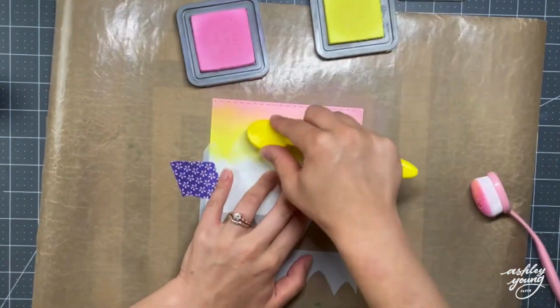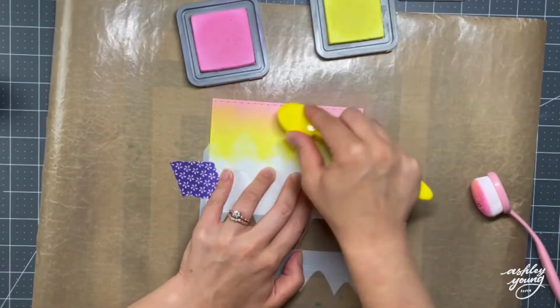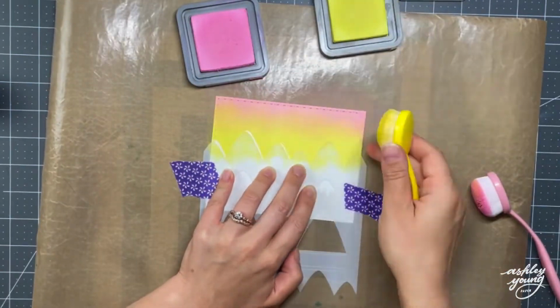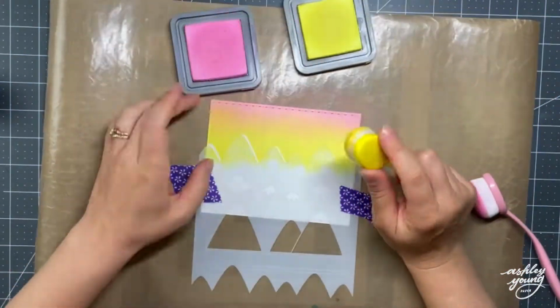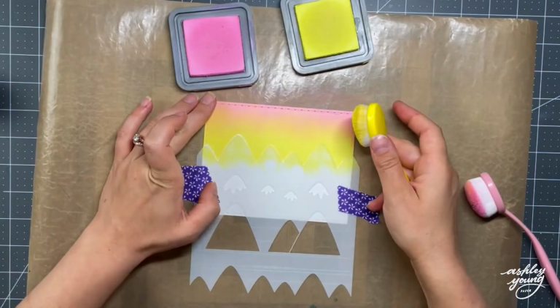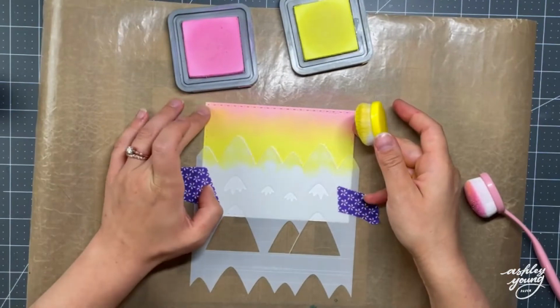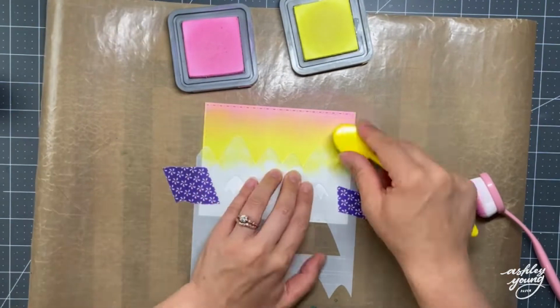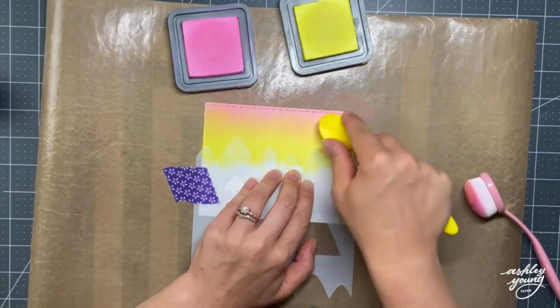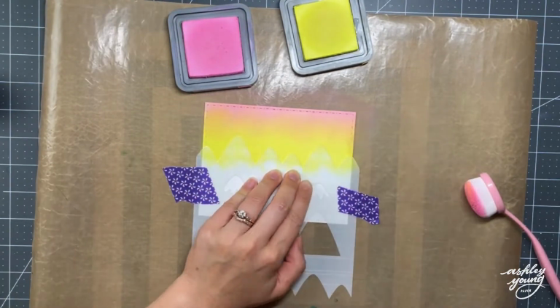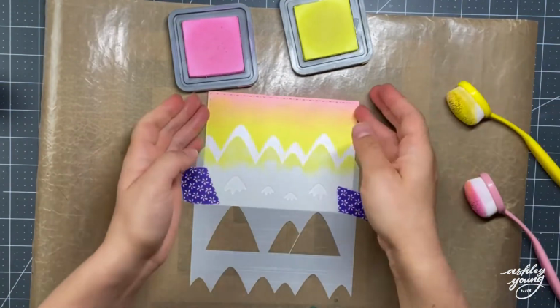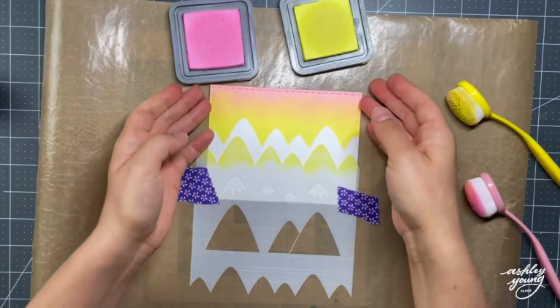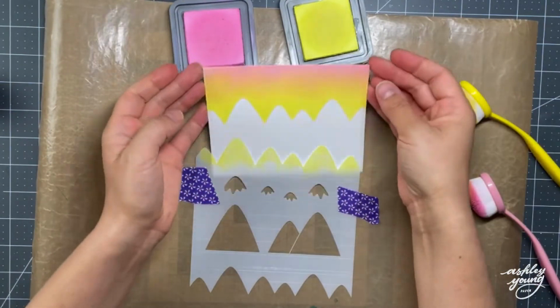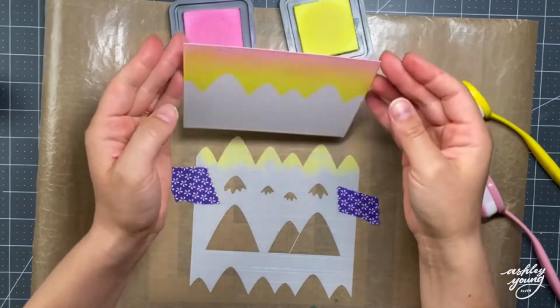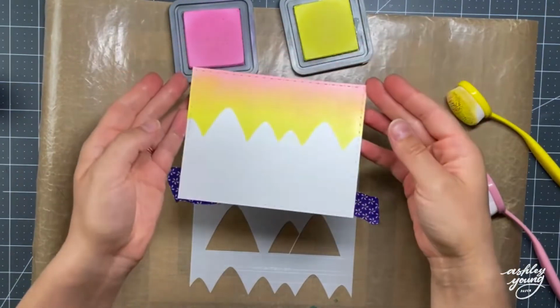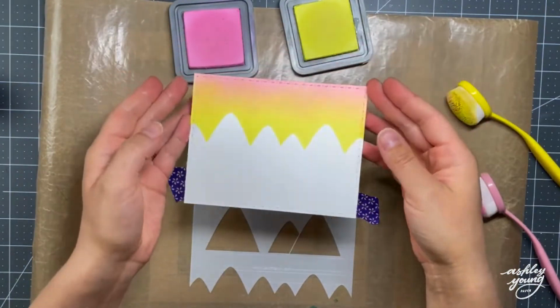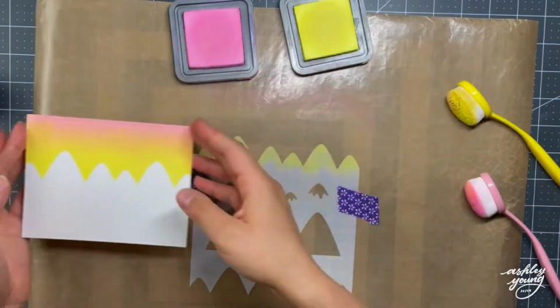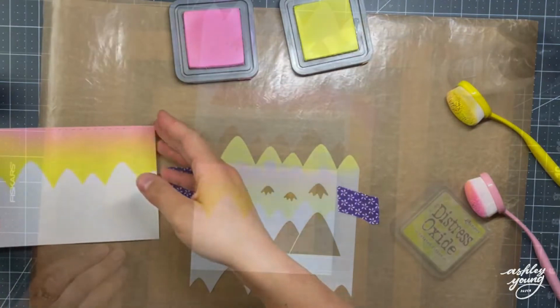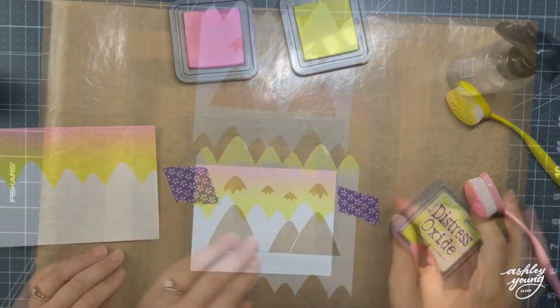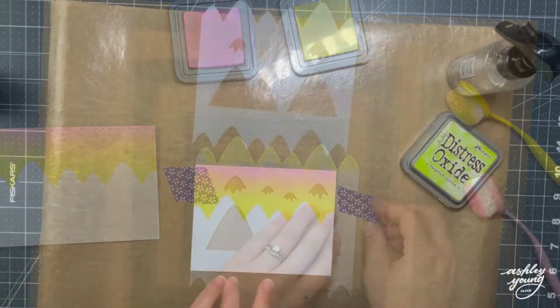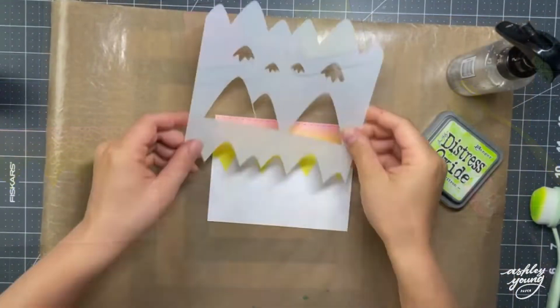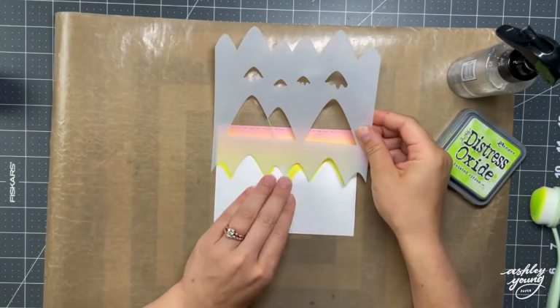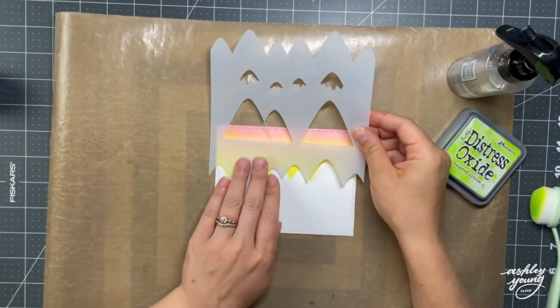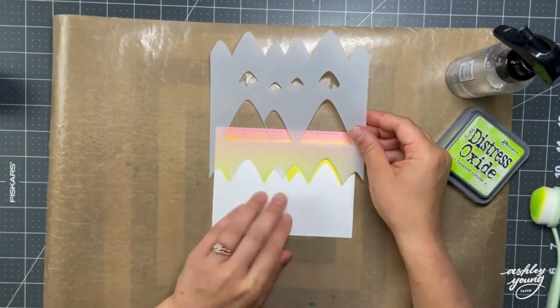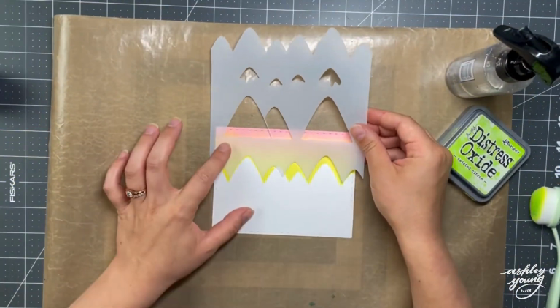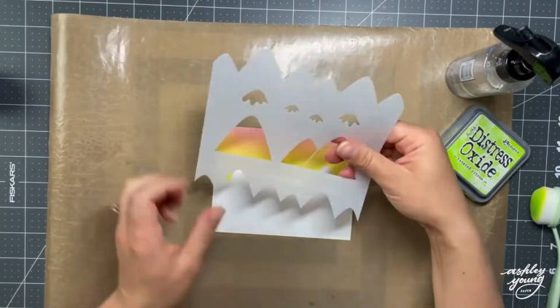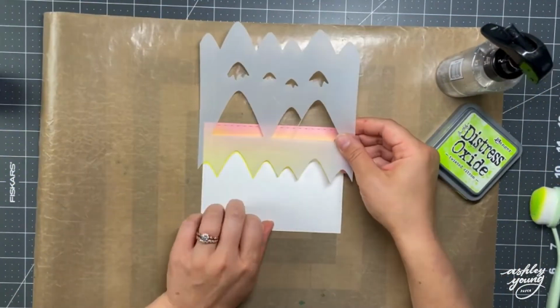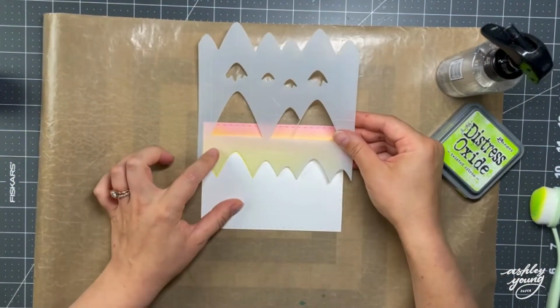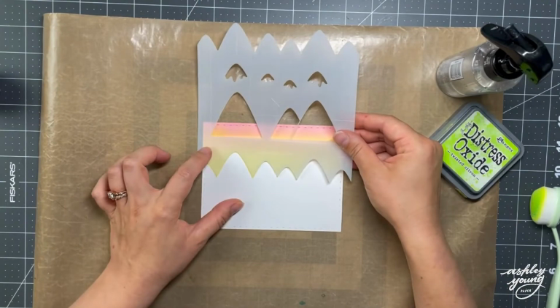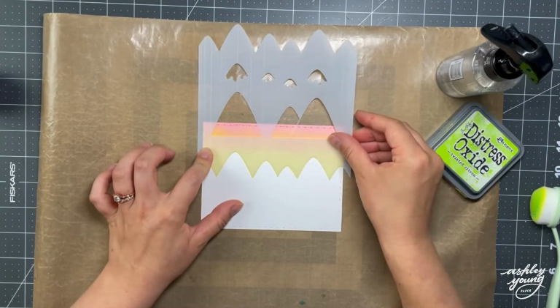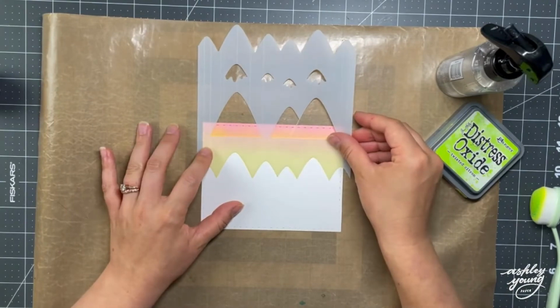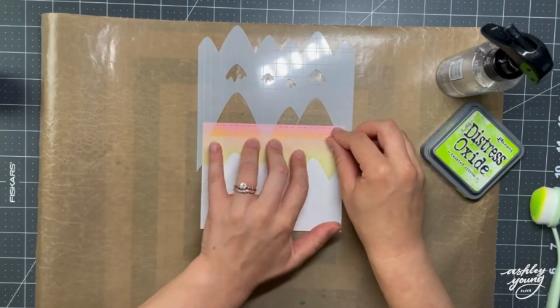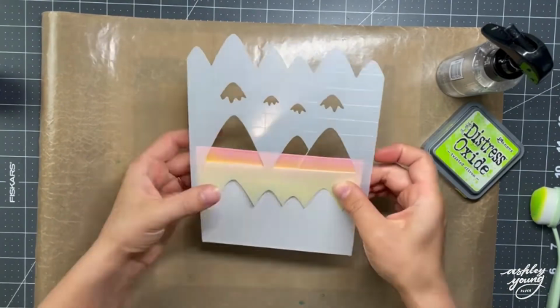I'm using two different colors here. I started with Squeezed Lemonade, which is a bright yellow, and I'm finishing at the top with Kitsch Flamingo, which is that beautiful pink. And when you blend in between them, you get a really nice orange forming. So I did that for the sky, and now I'm coming back in for the mountains themselves.